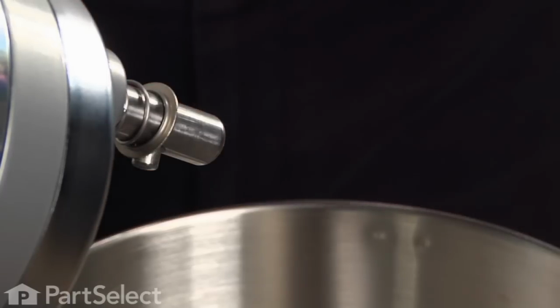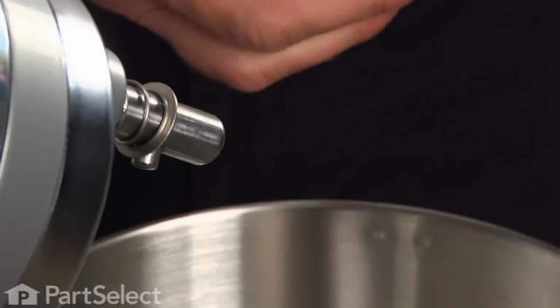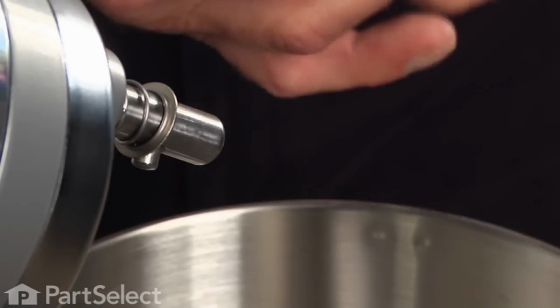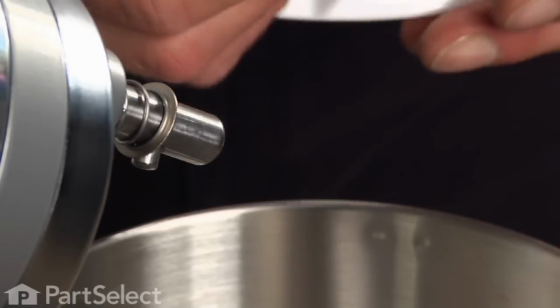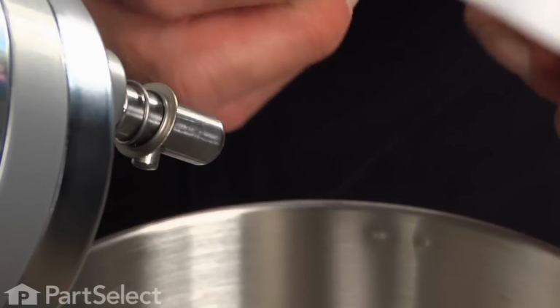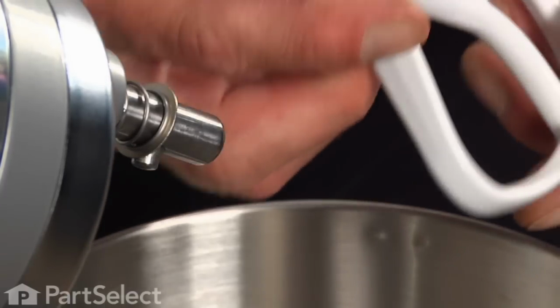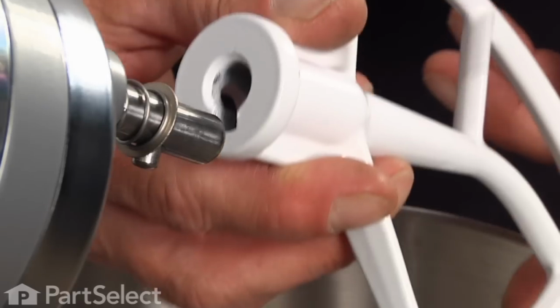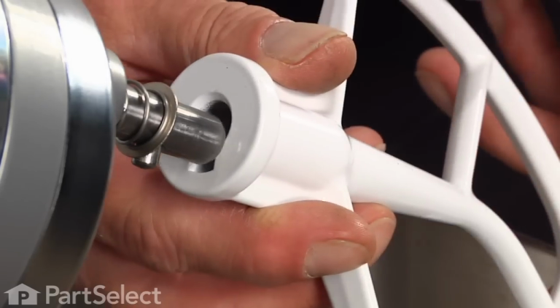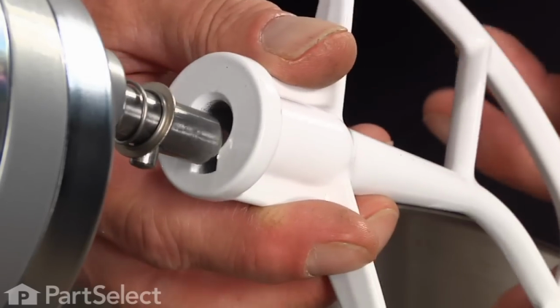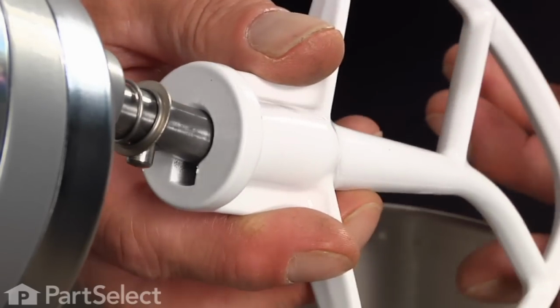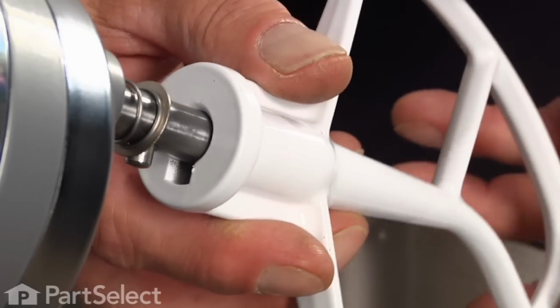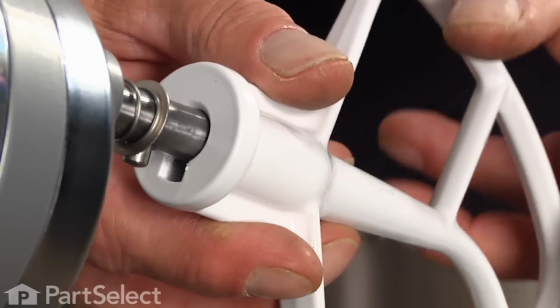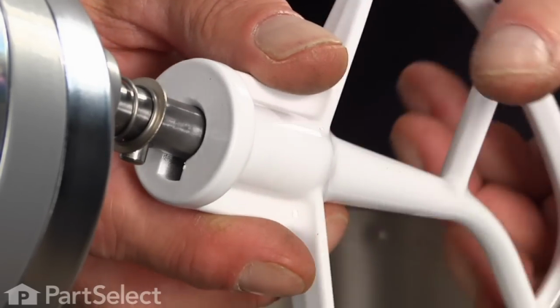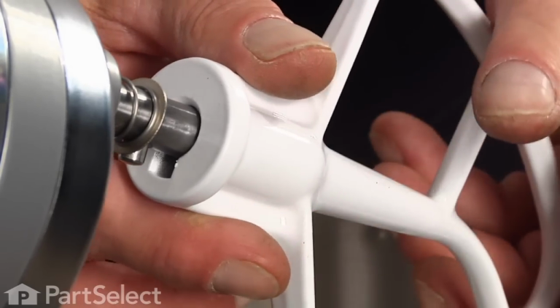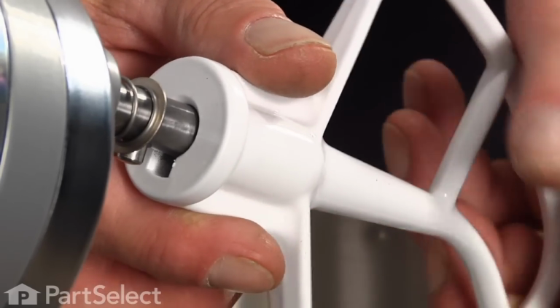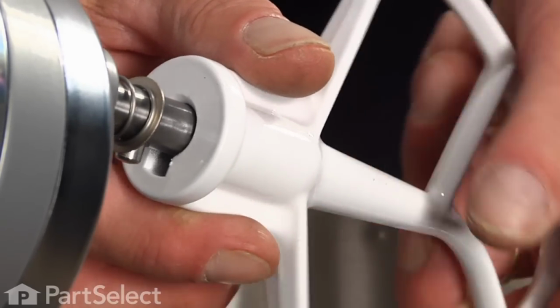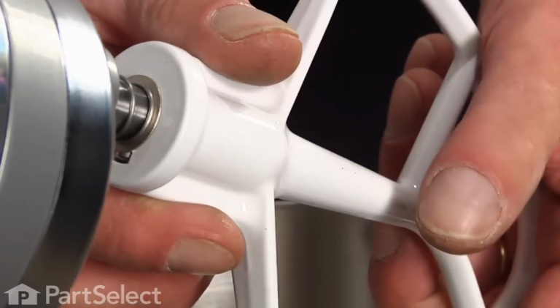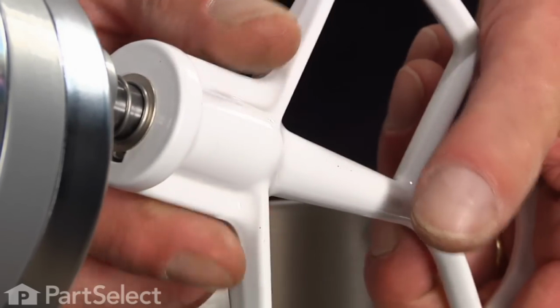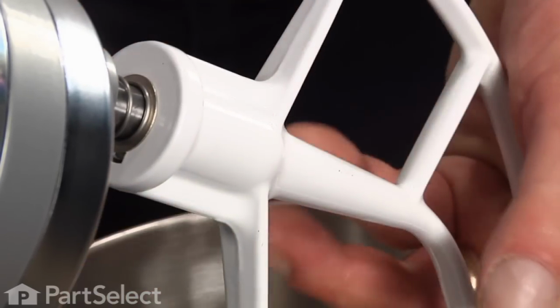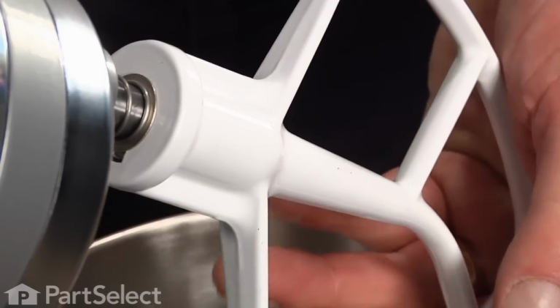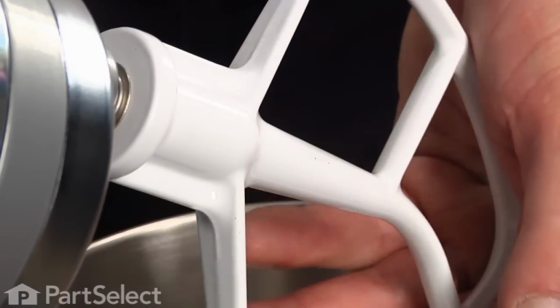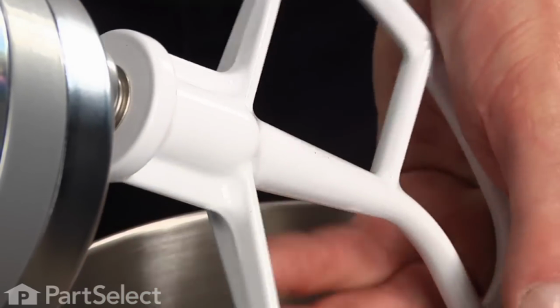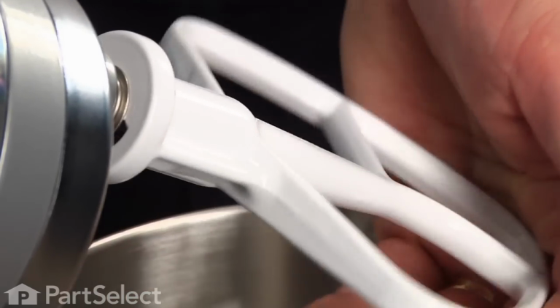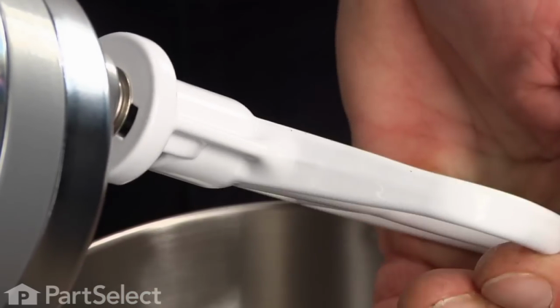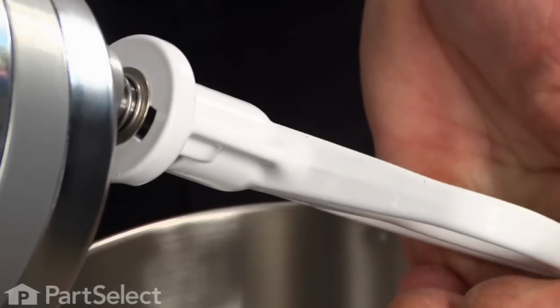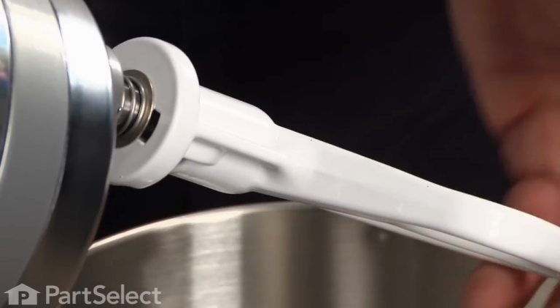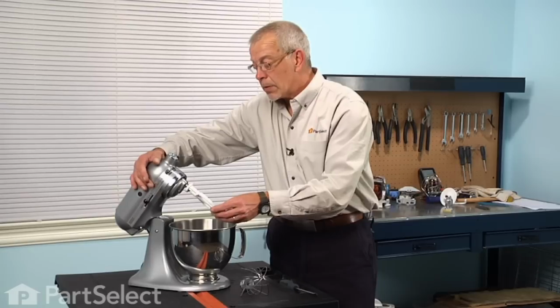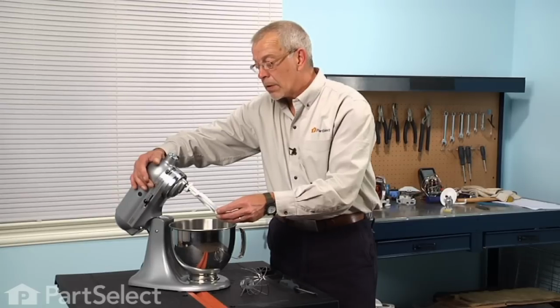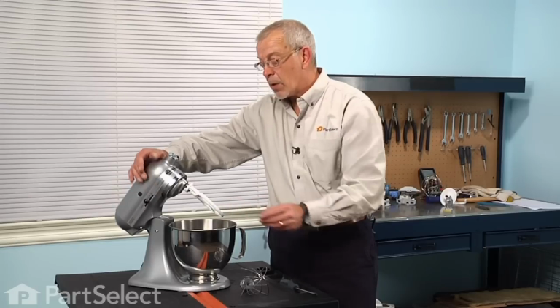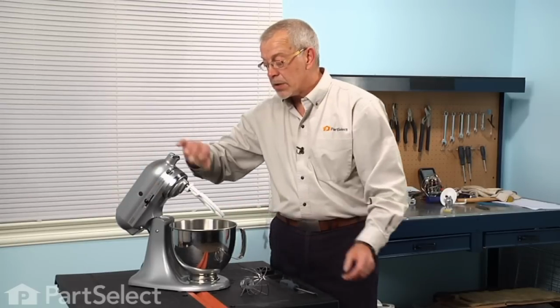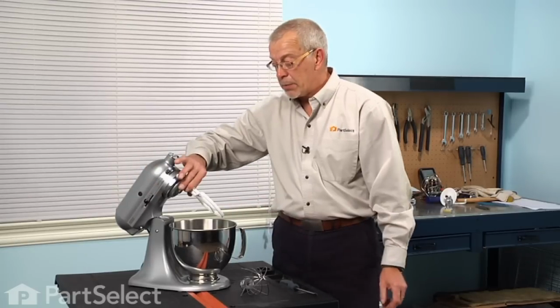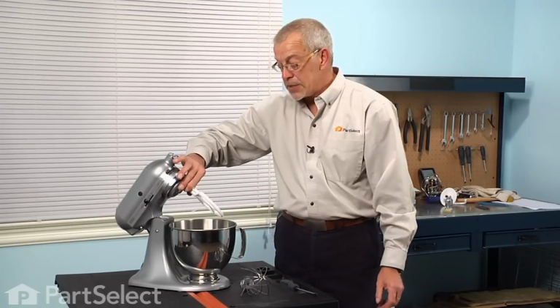To install the flat beater, you'll note there is a notched out portion that will line up with a pin on the shaft. Push it firmly on and turn it a quarter turn clockwise to lock it in place.